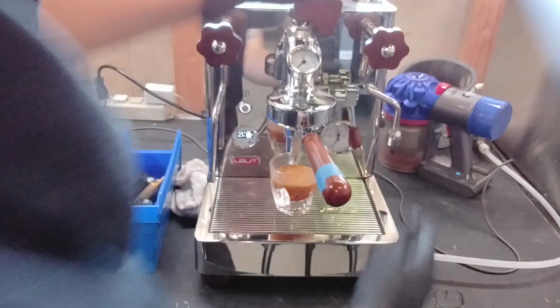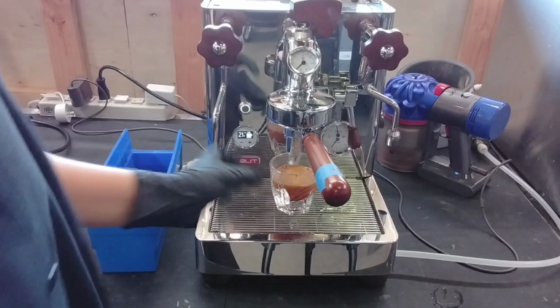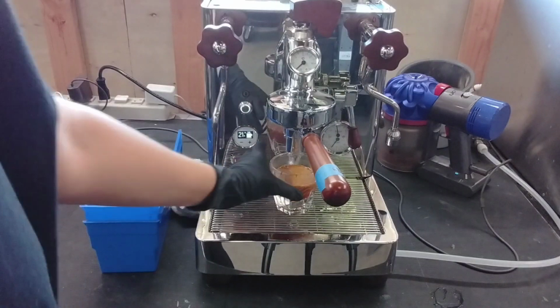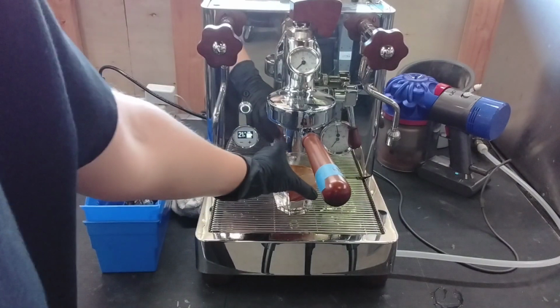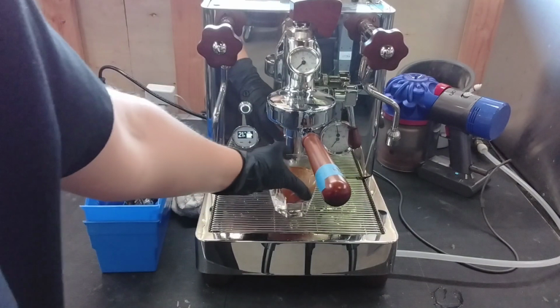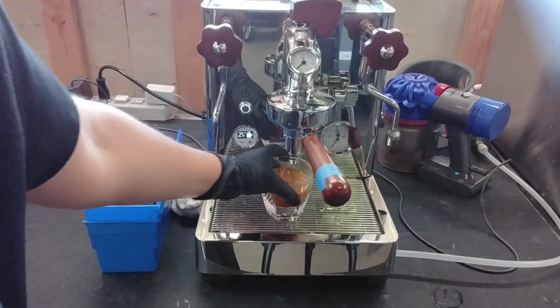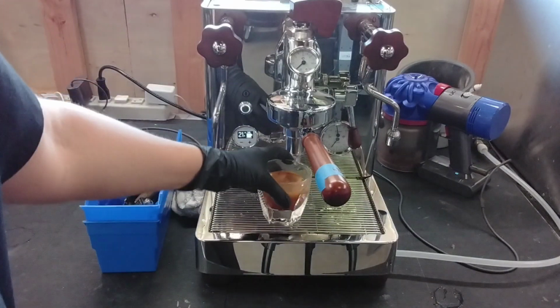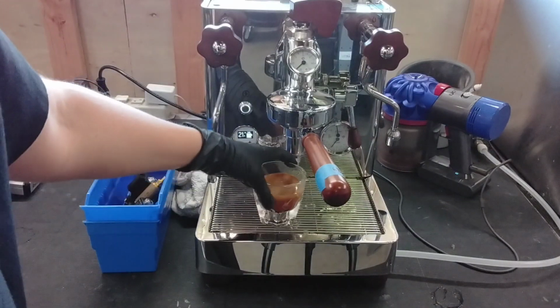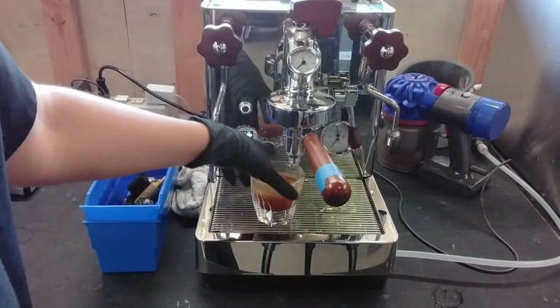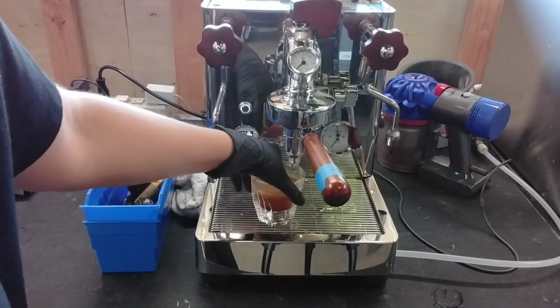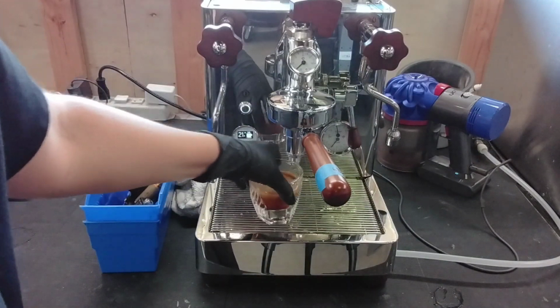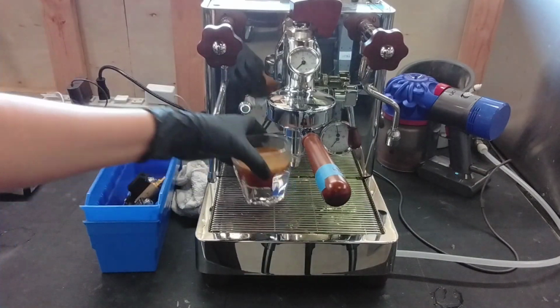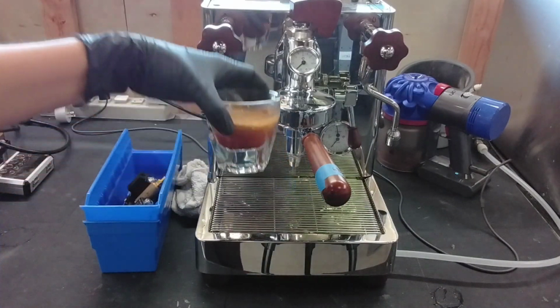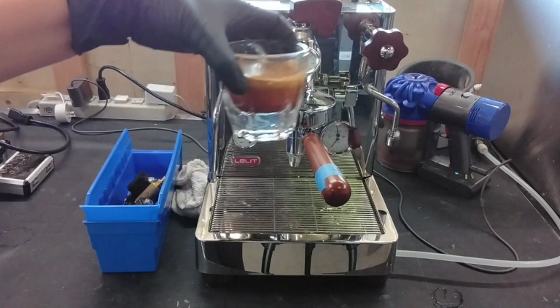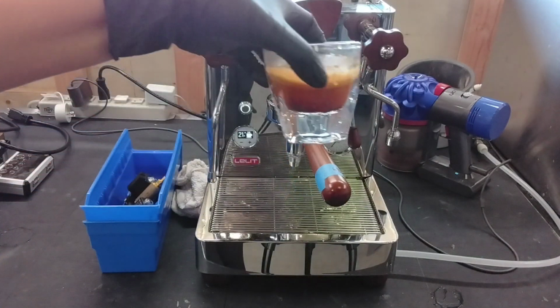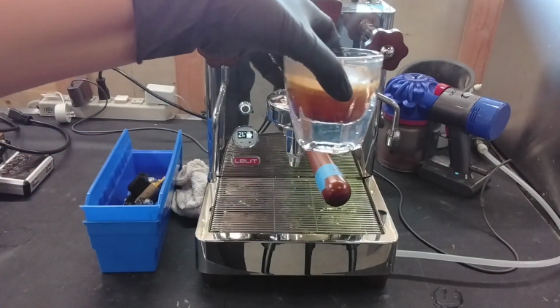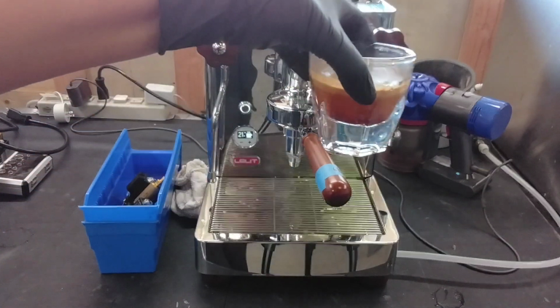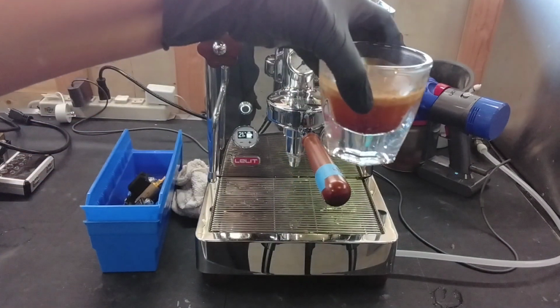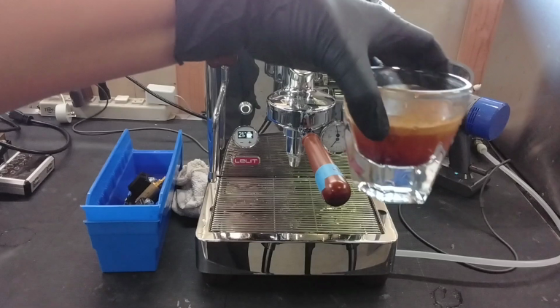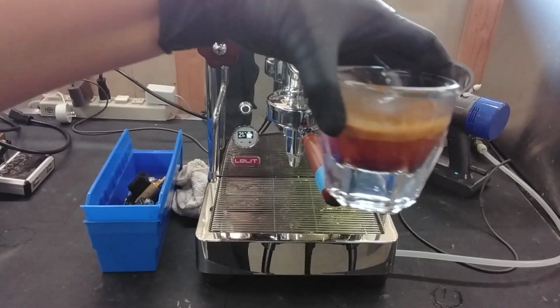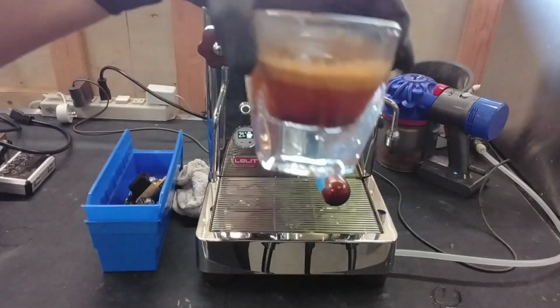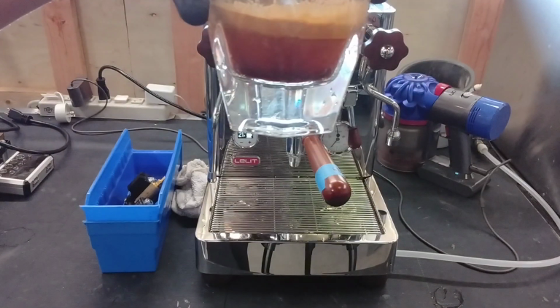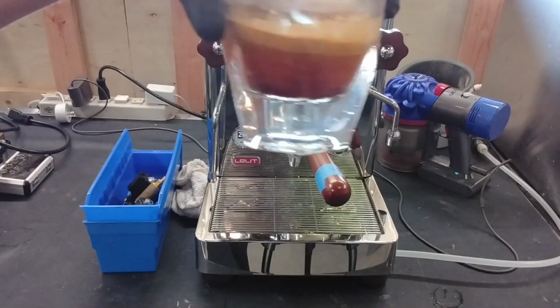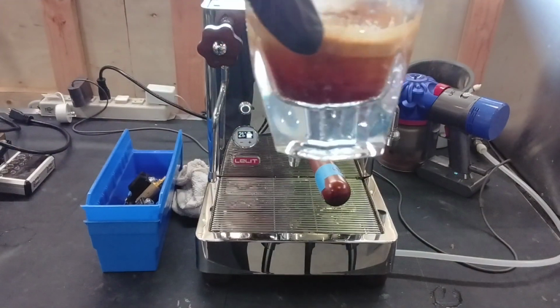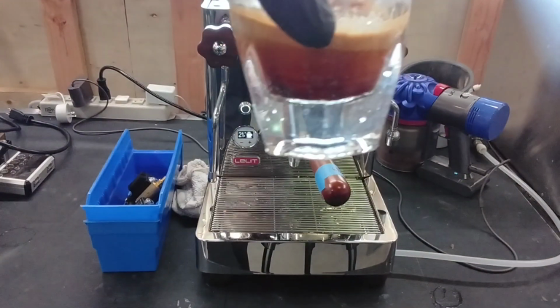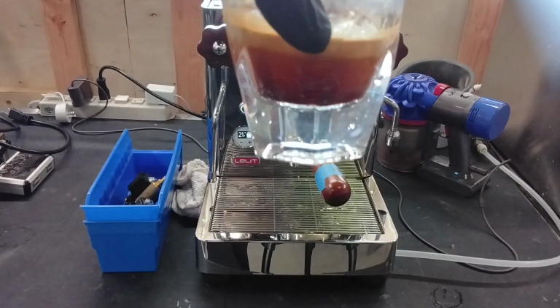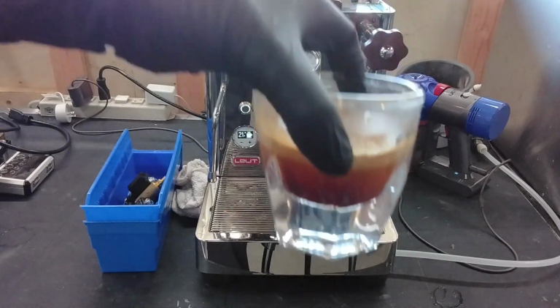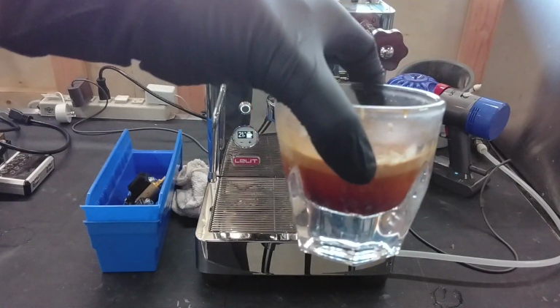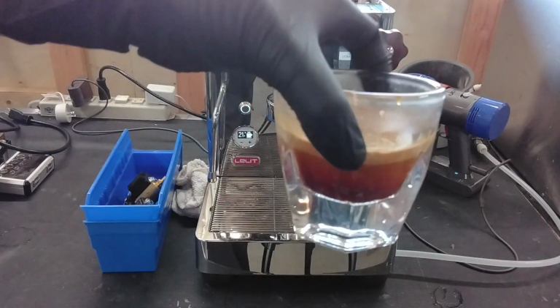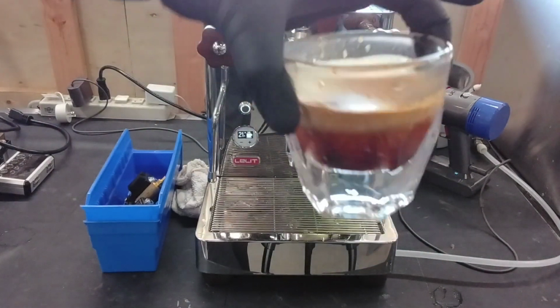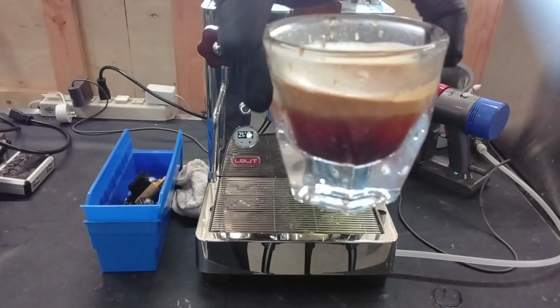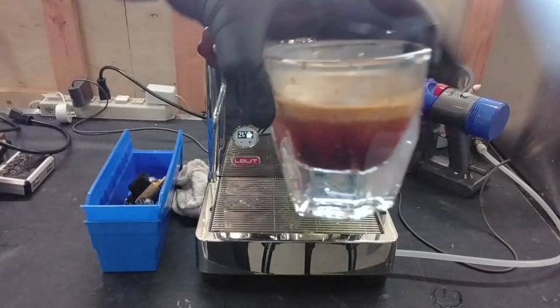Yeah, it ran through a bit fast, but this is just our test coffee, so it's a little bit old. It's not perfectly dialed in, but still is a pretty good shot.